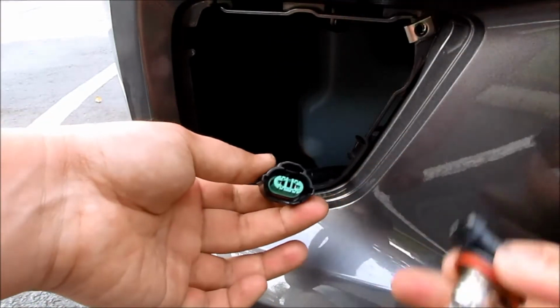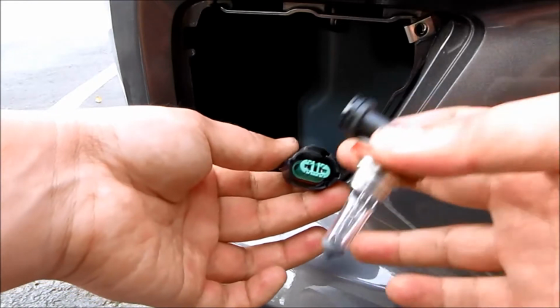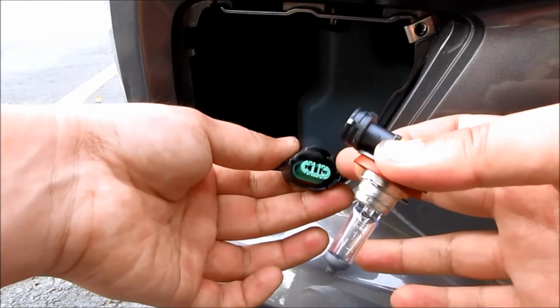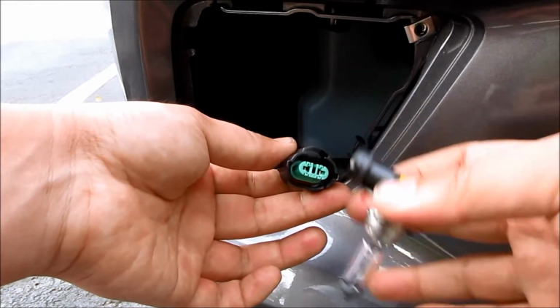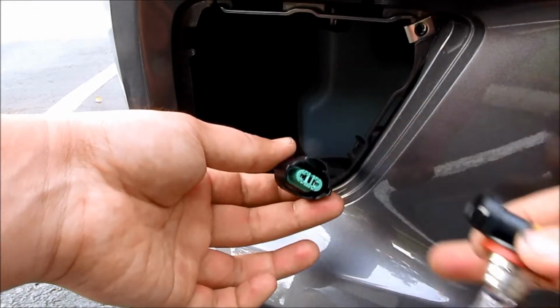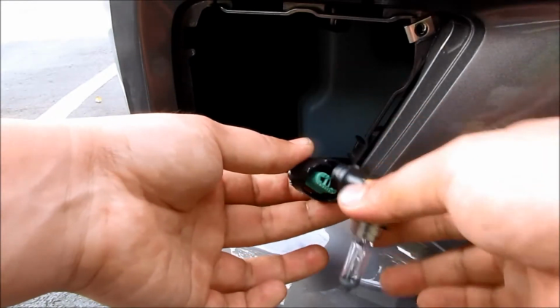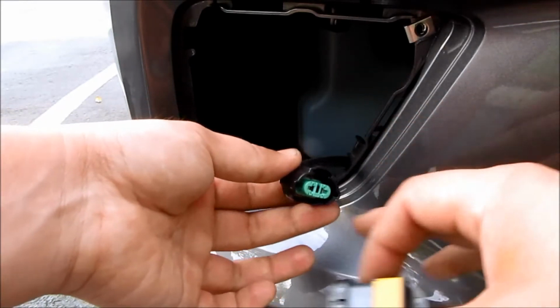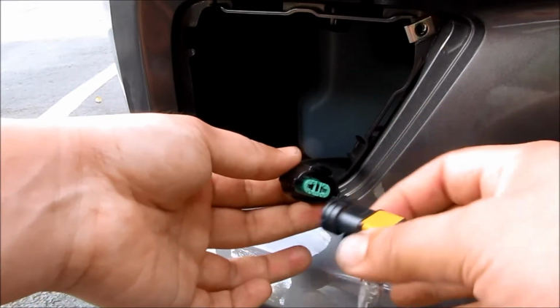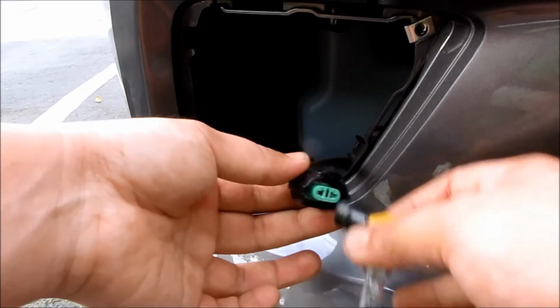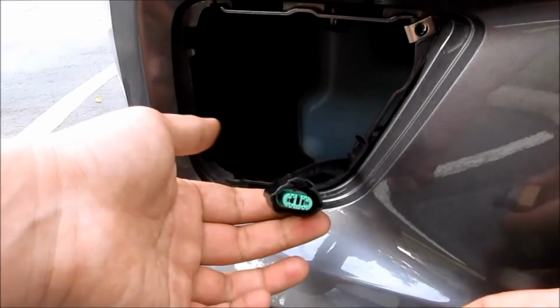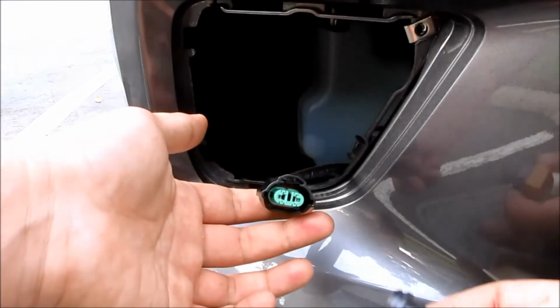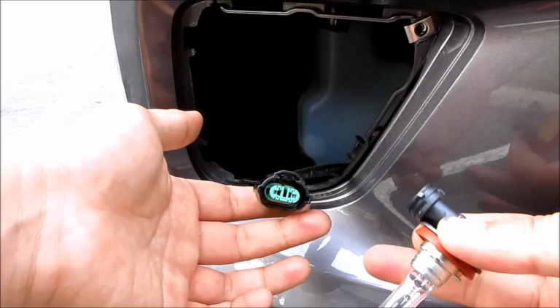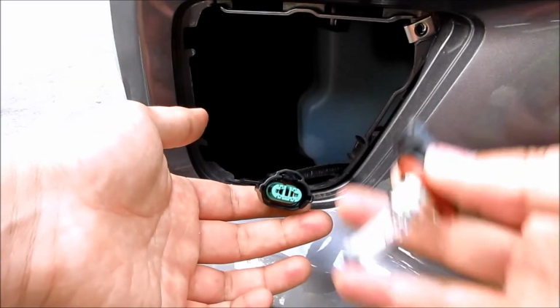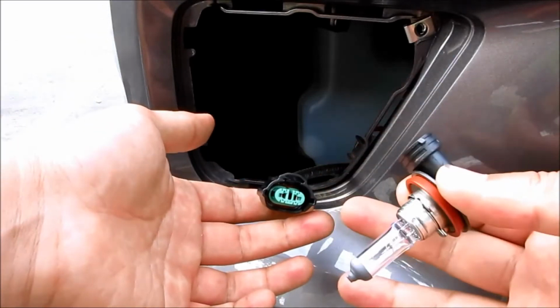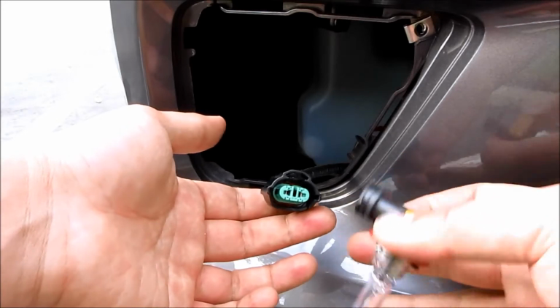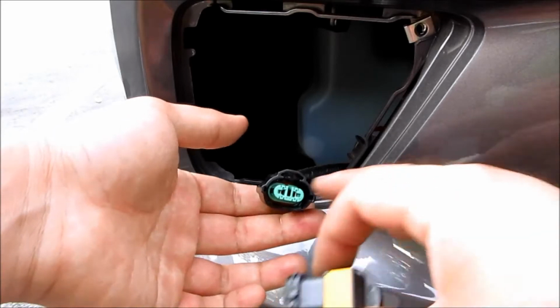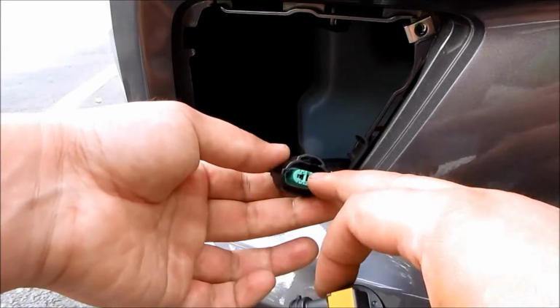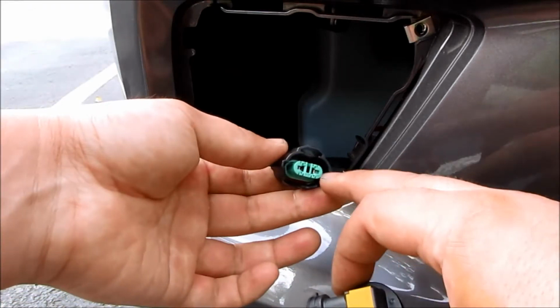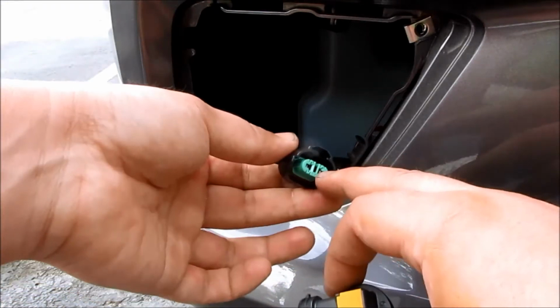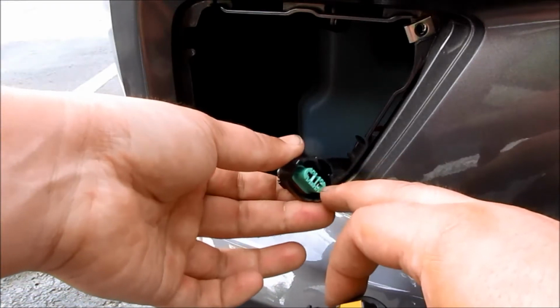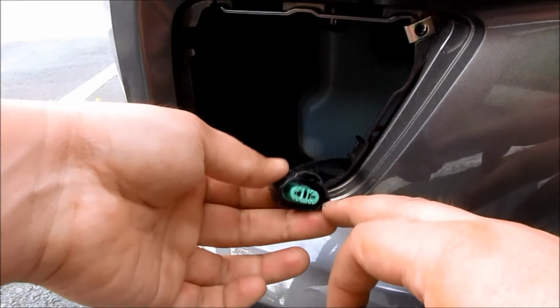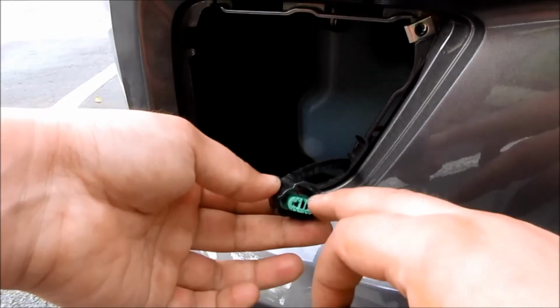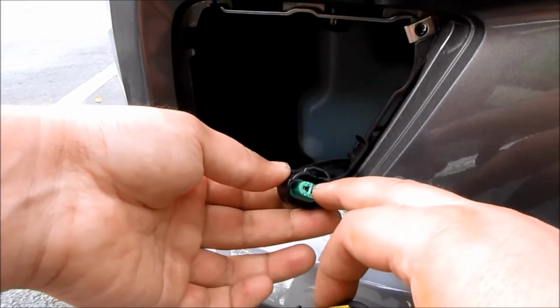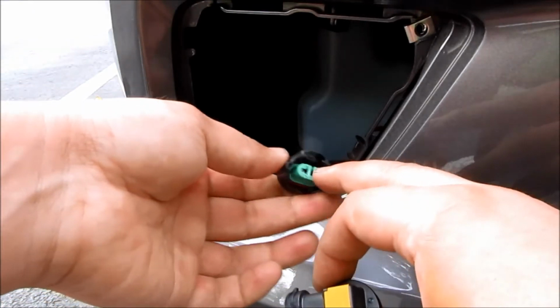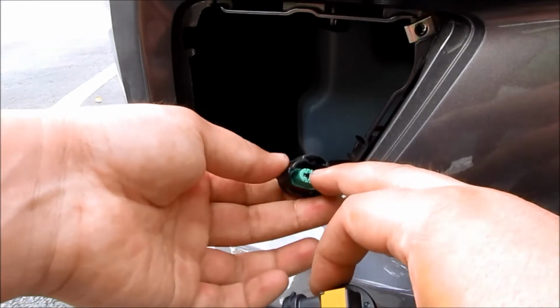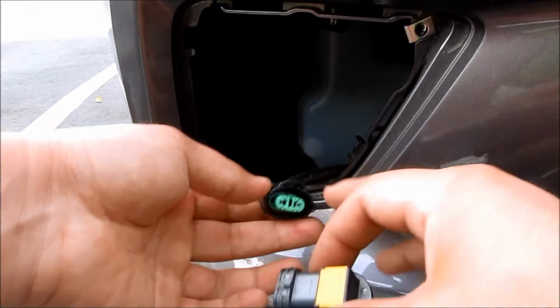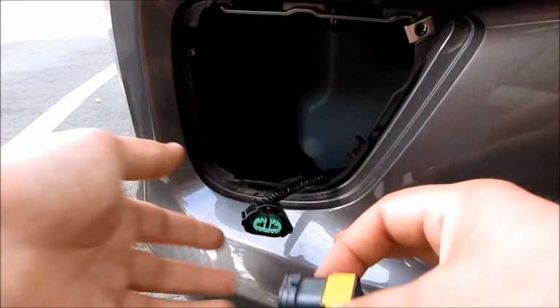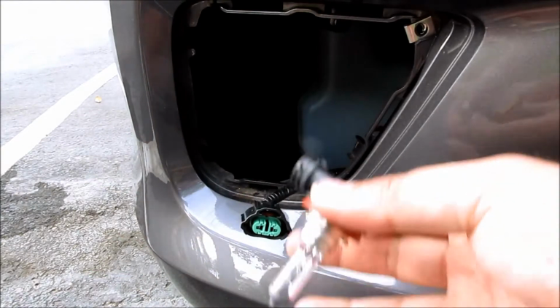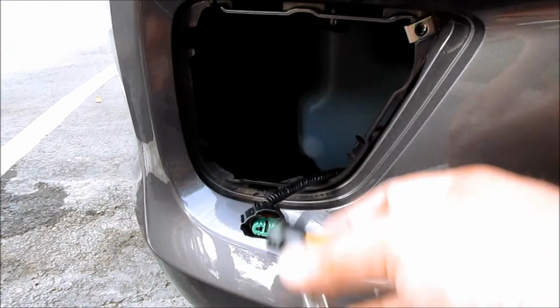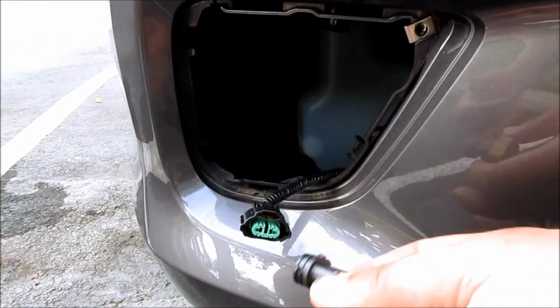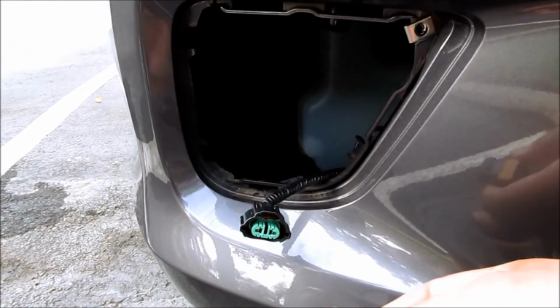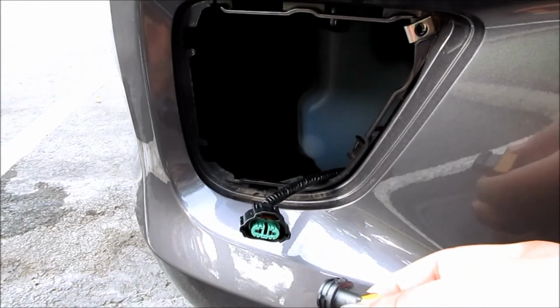Or if you're changing with LEDs, same thing — just put it in here. If you're doing HIDs, then you connect your HID ballast wiring to this one and then put the HID bulb into the housing.